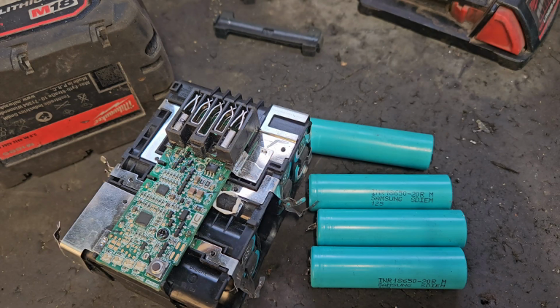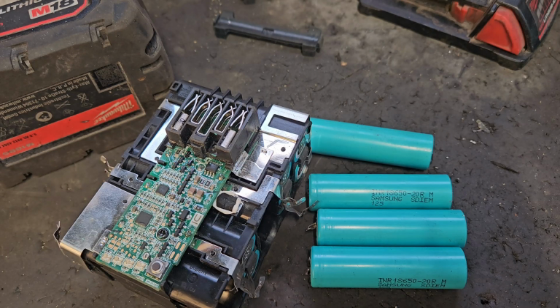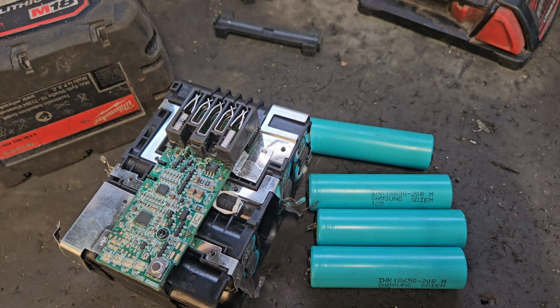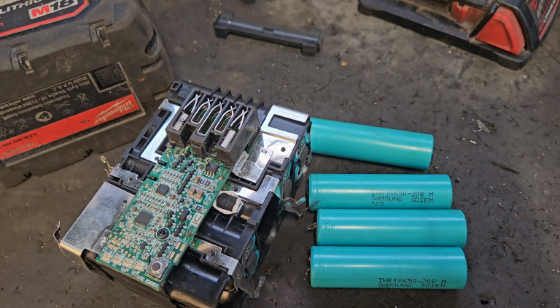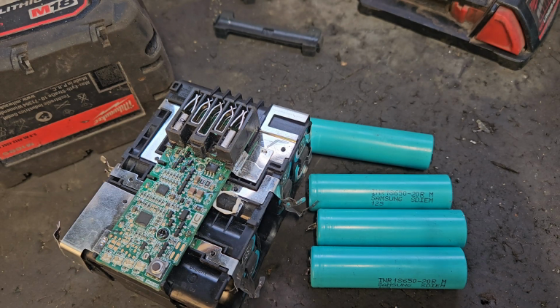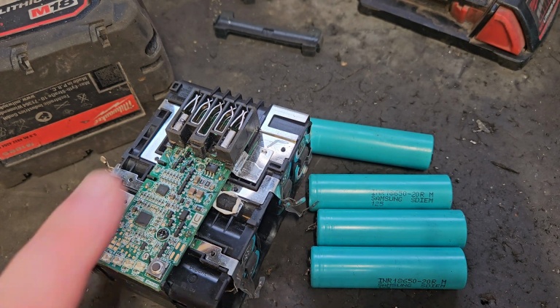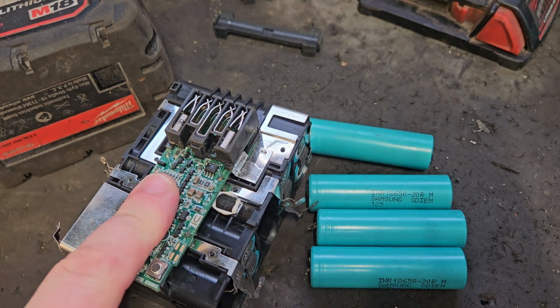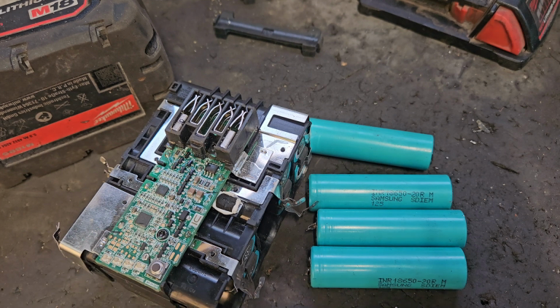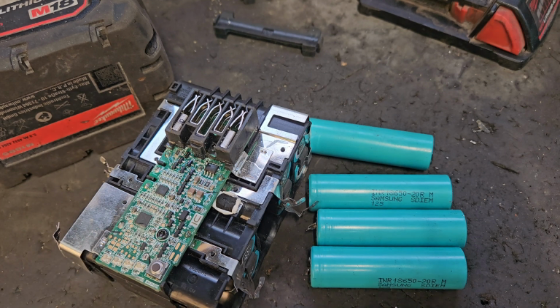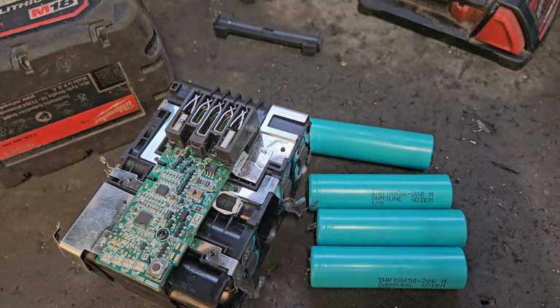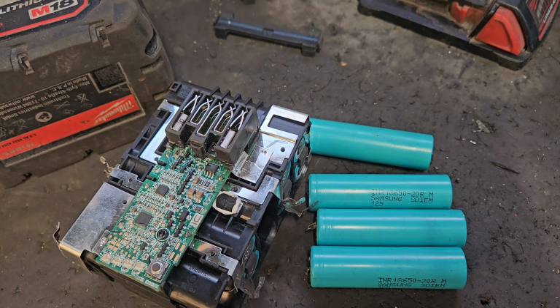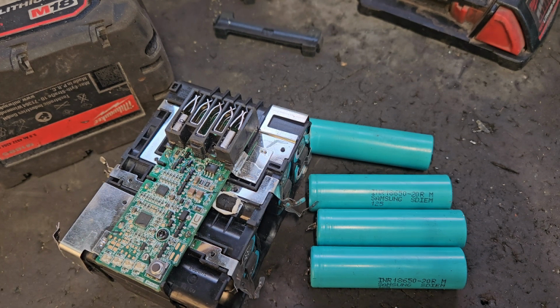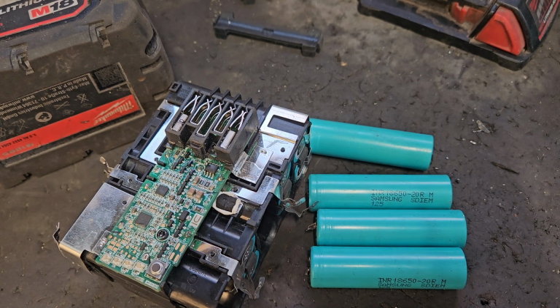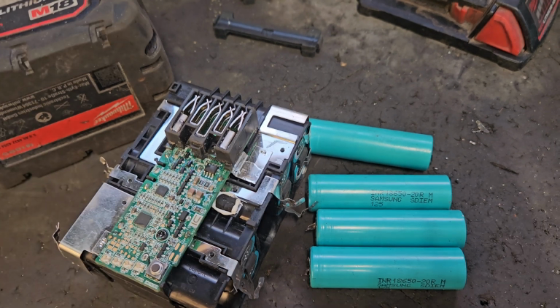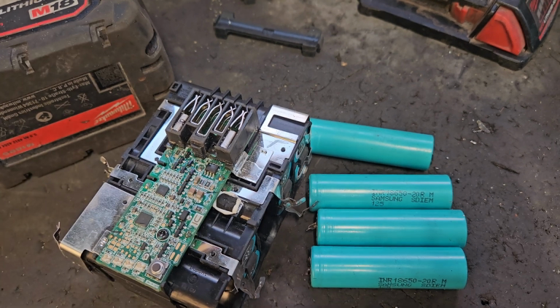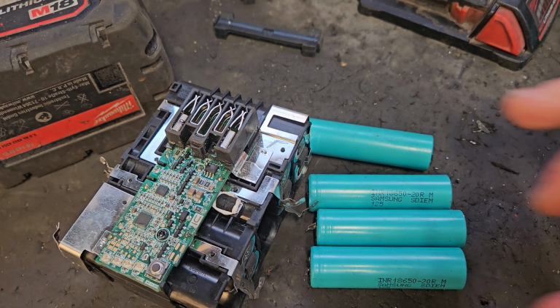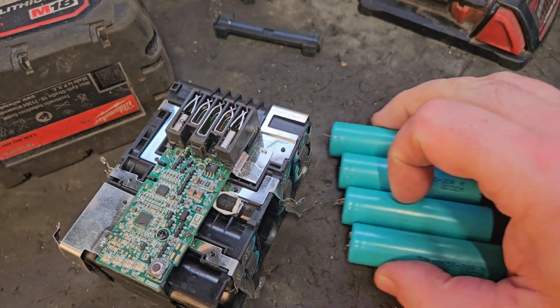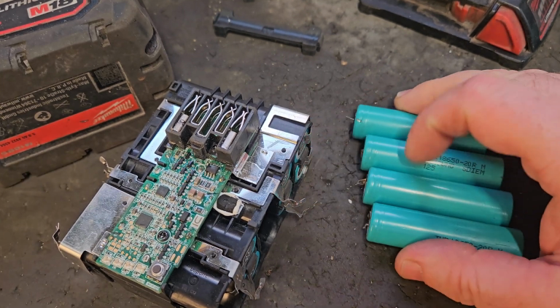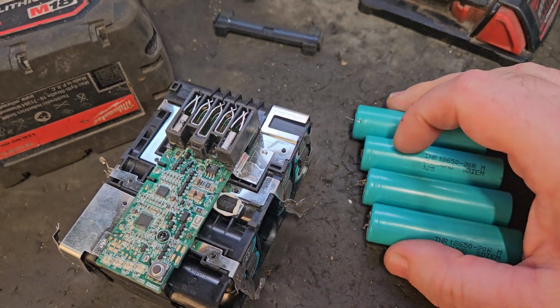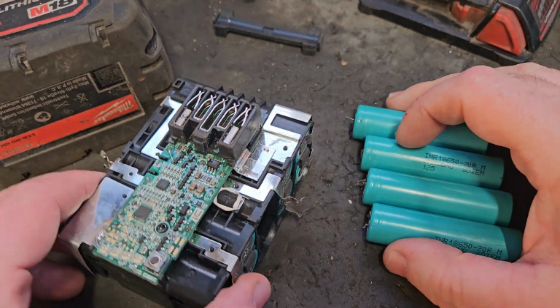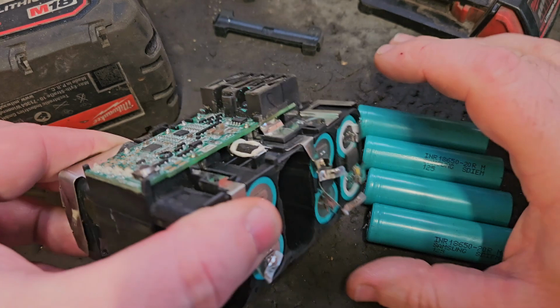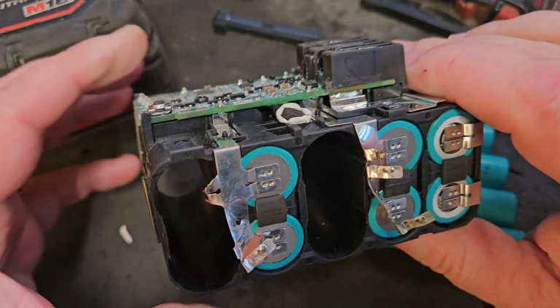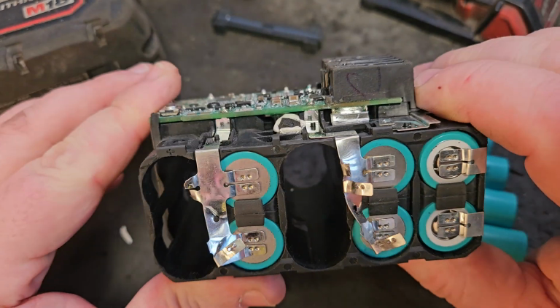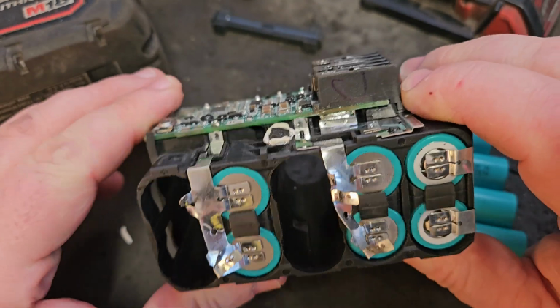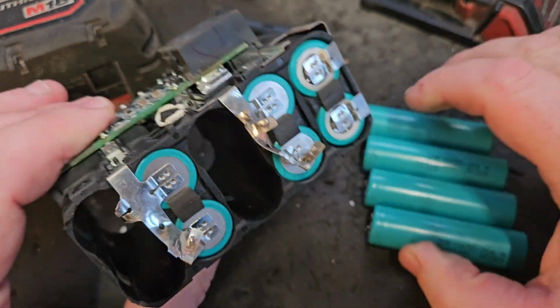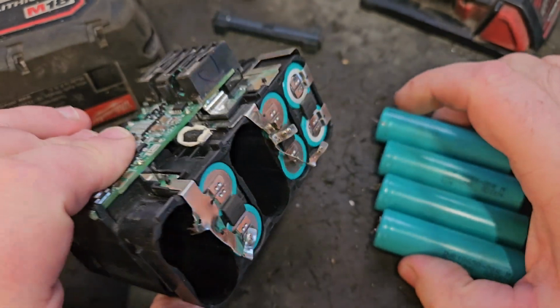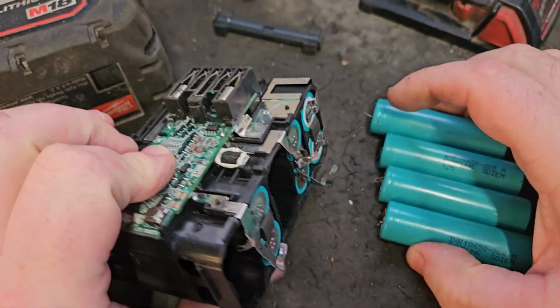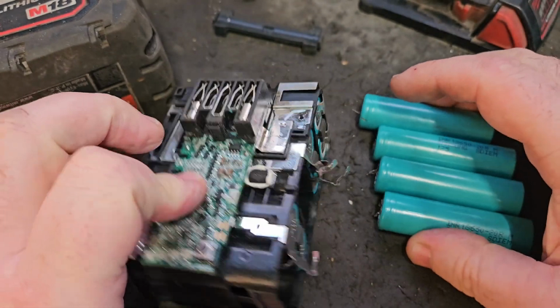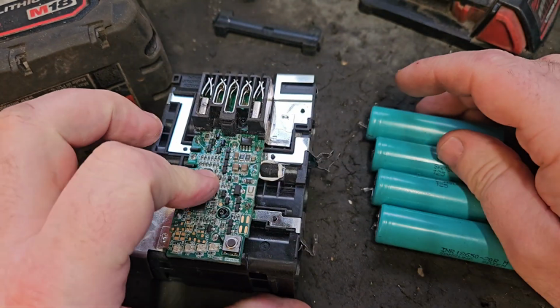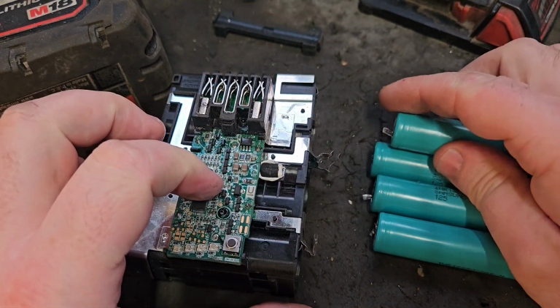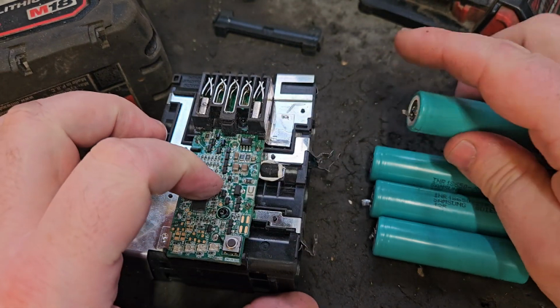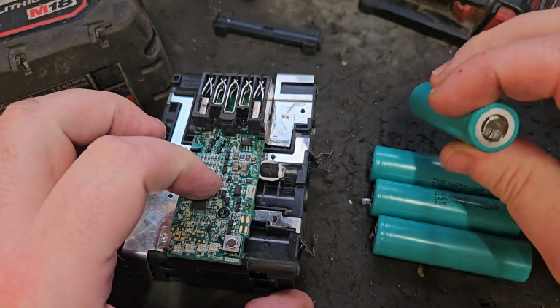Episode 4: installing good cells to restore the battery pack to working order. In the last episode you would have seen me removing these cells from this battery pack because they're defective — they're showing no voltage.